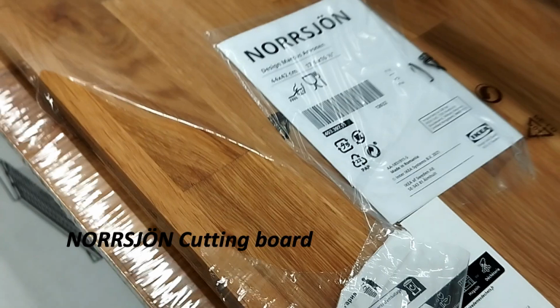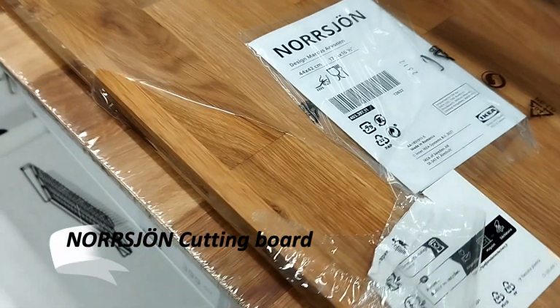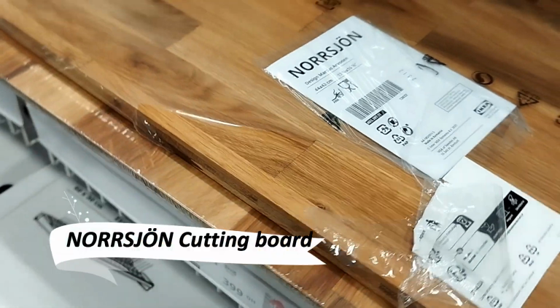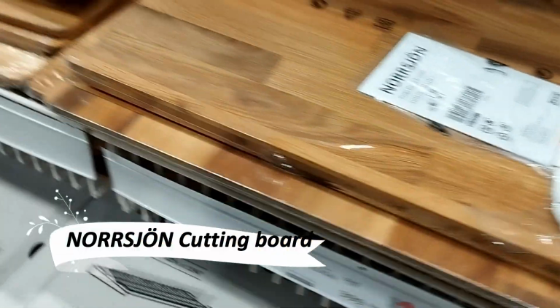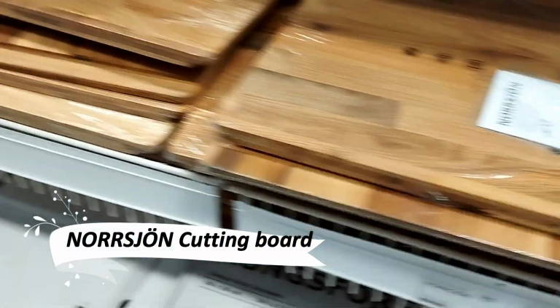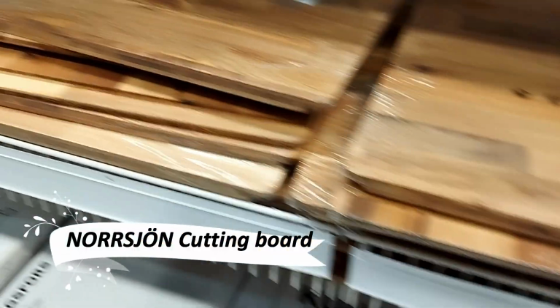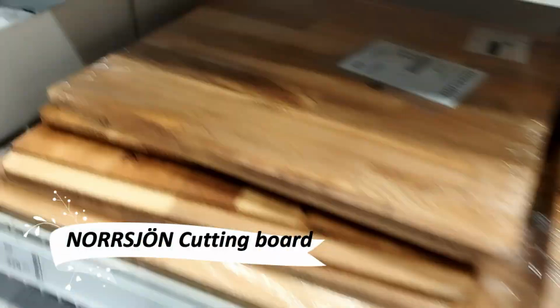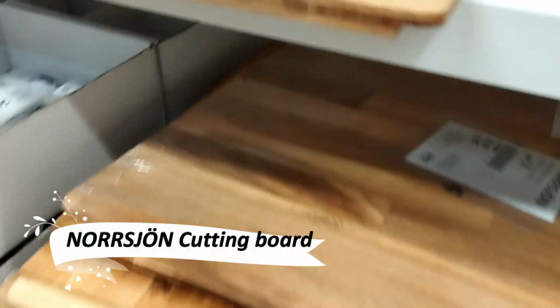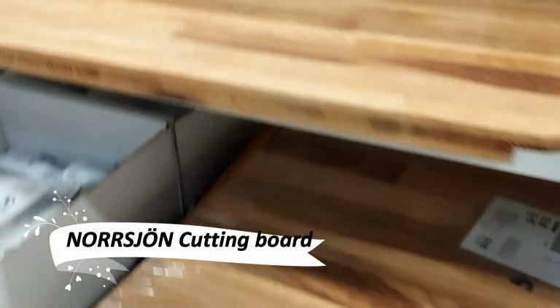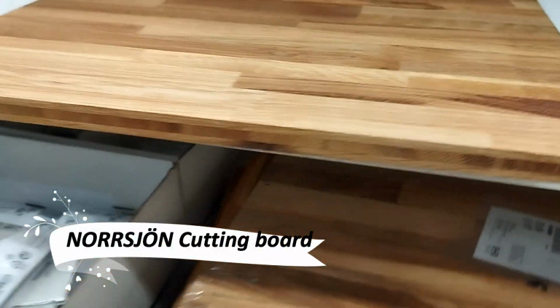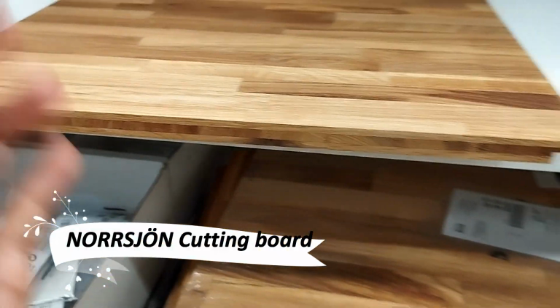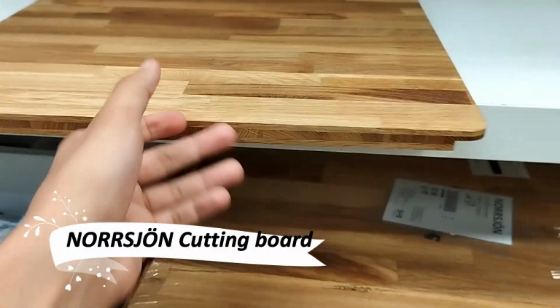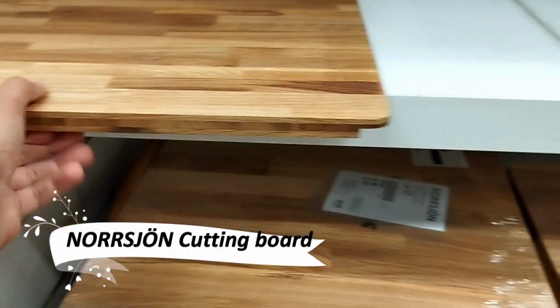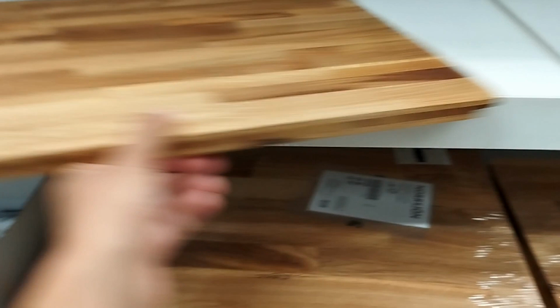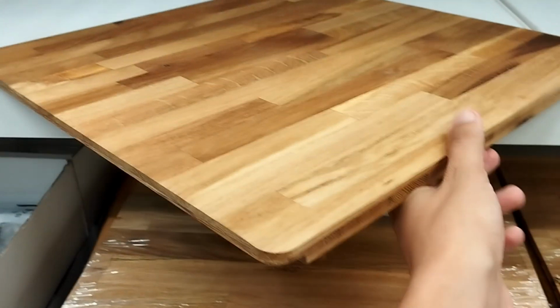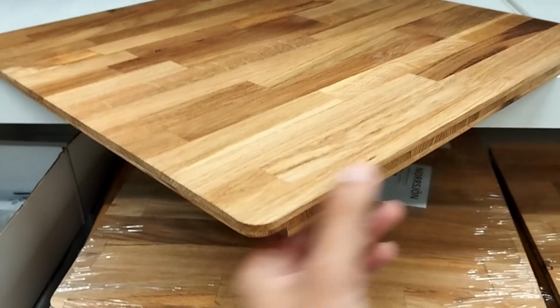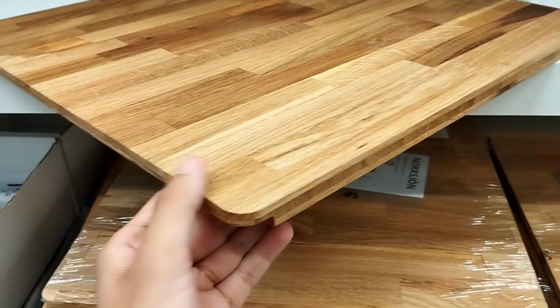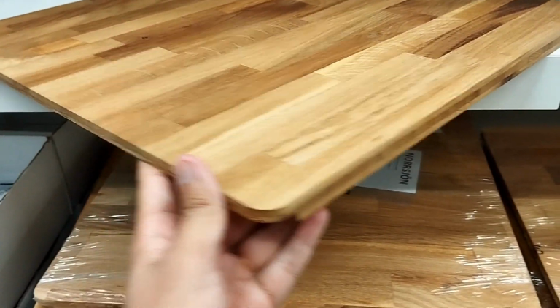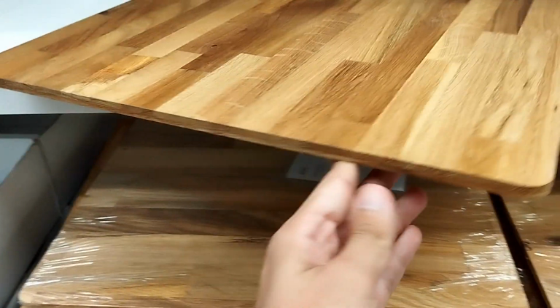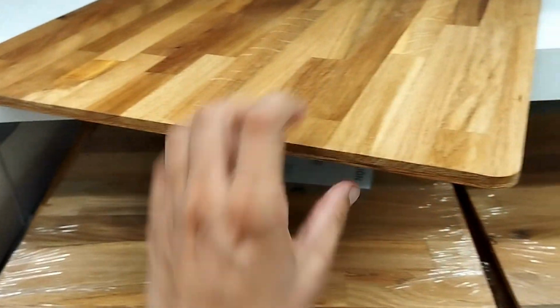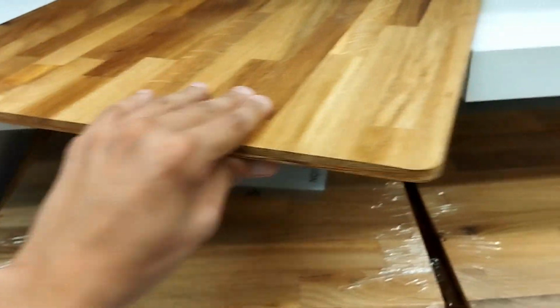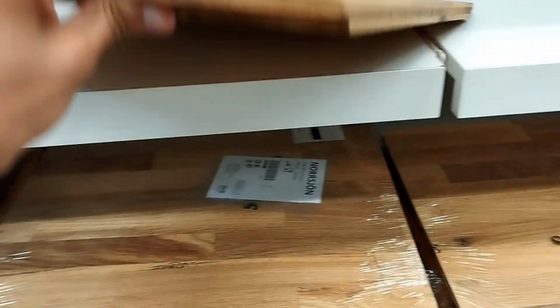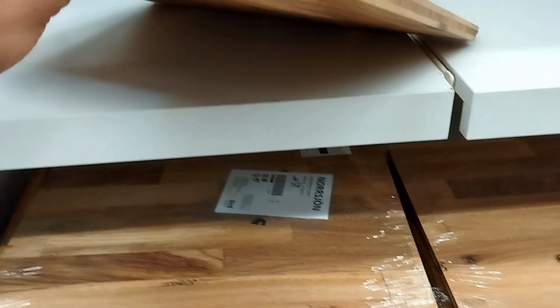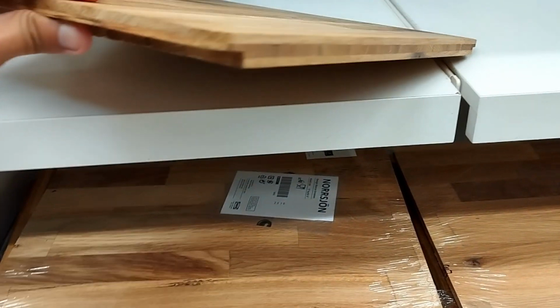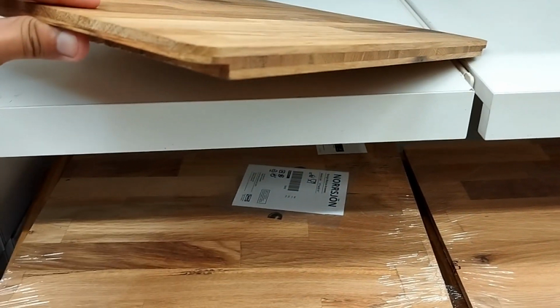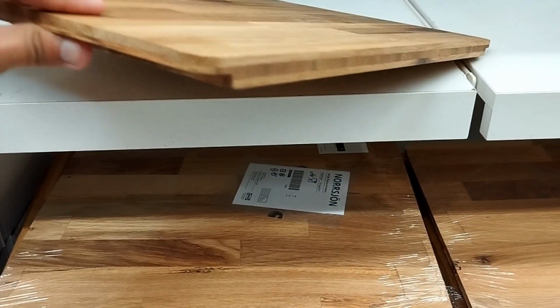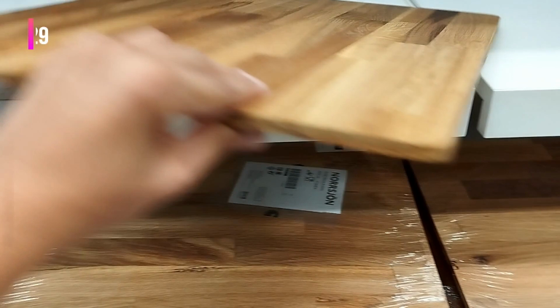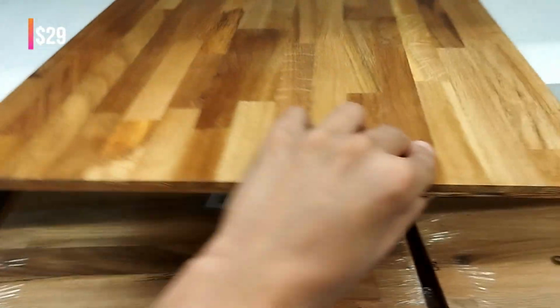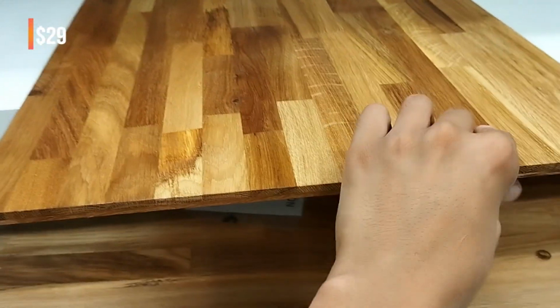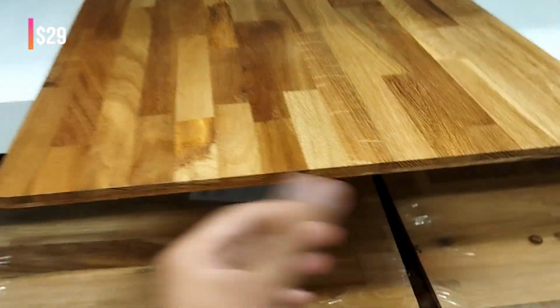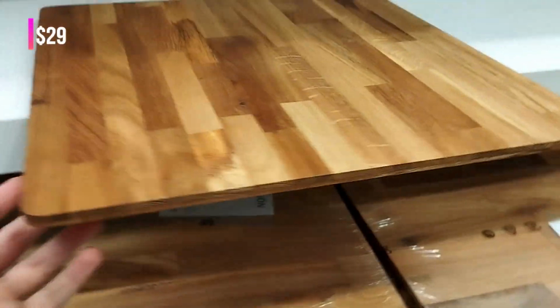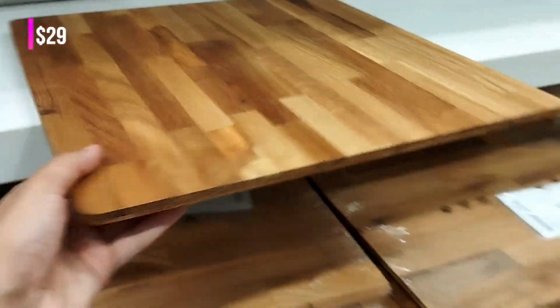Enhance your kitchen workflow with the Norjan Cutting Board. Designed to fit over Norjan sinks, this oak board not only protects your knives, but also extends your countertop in a stylish and practical way.